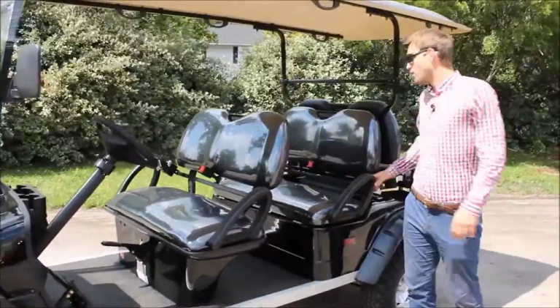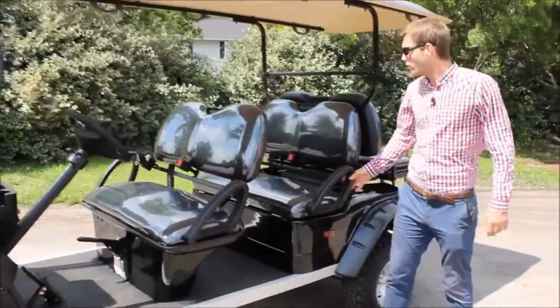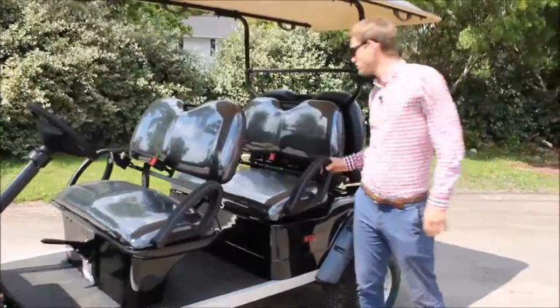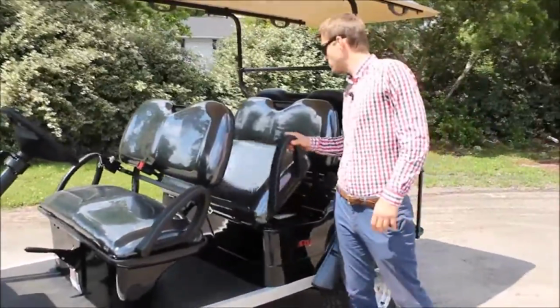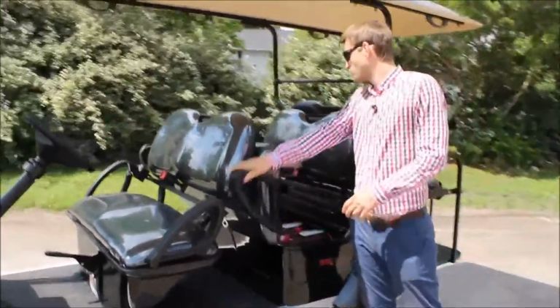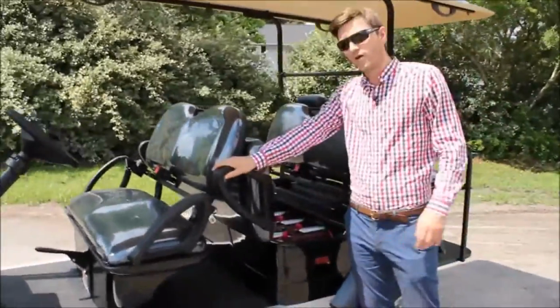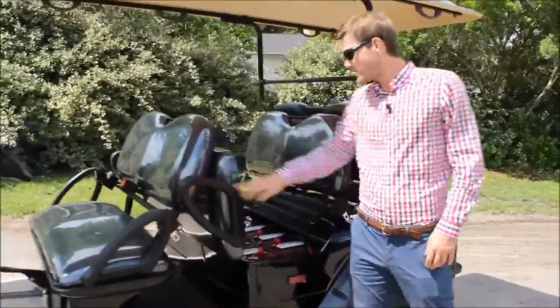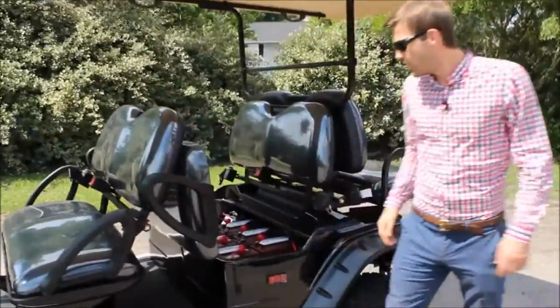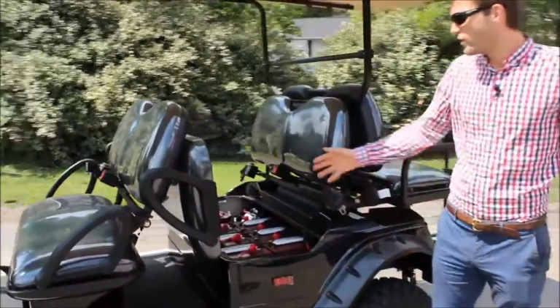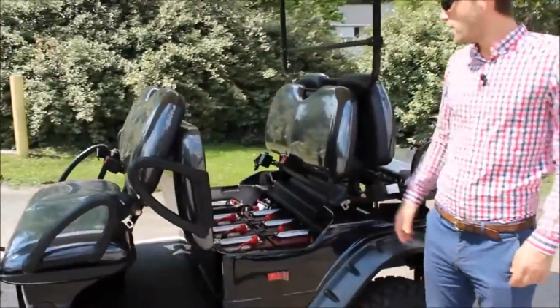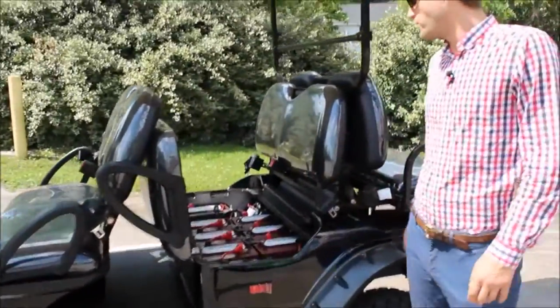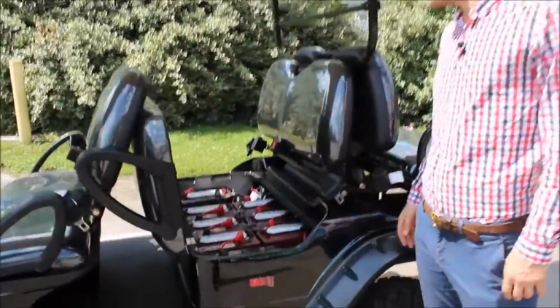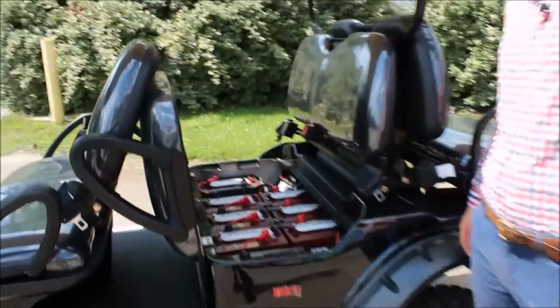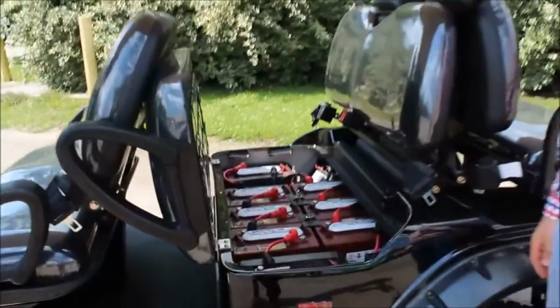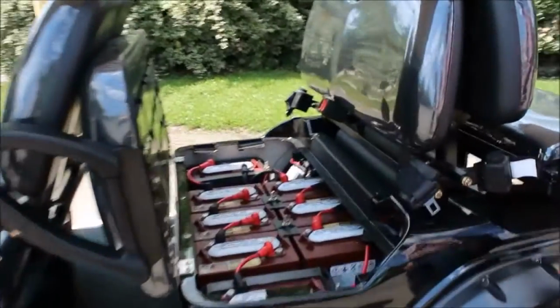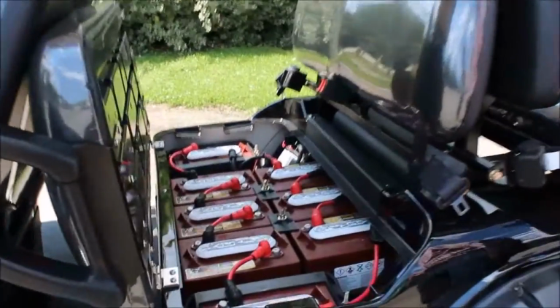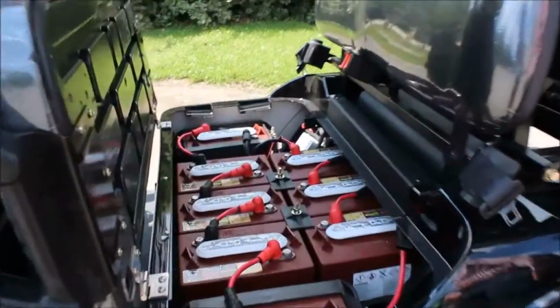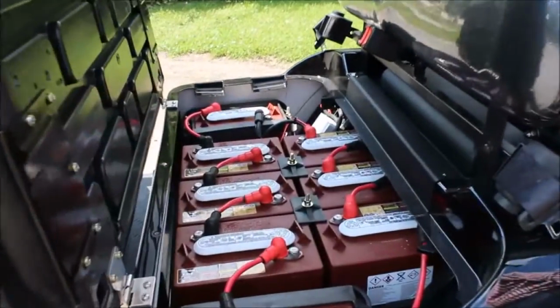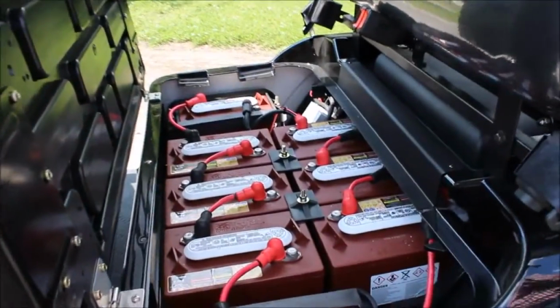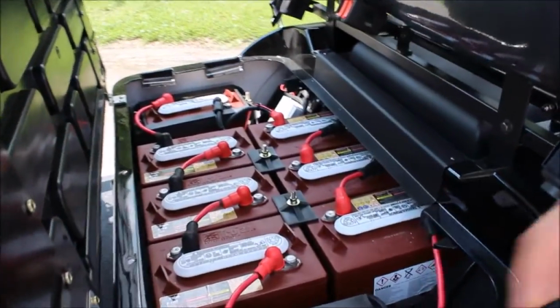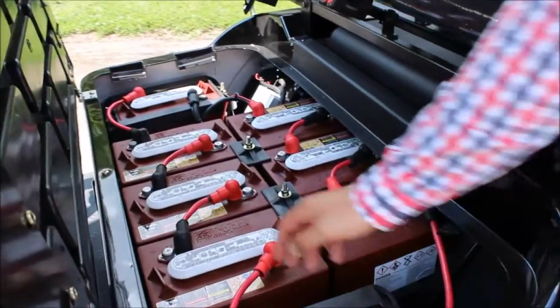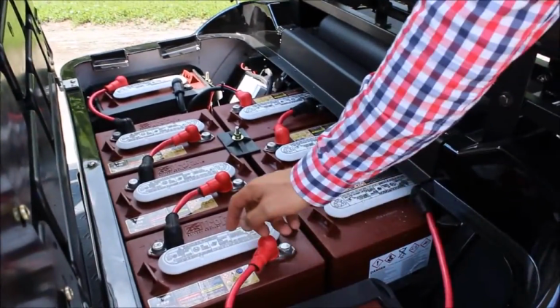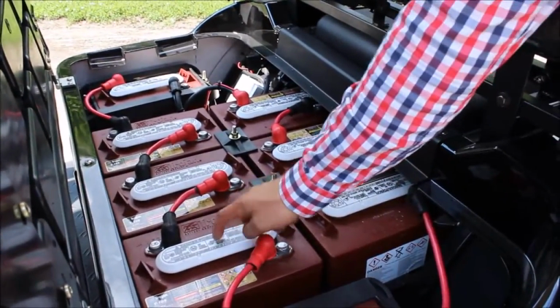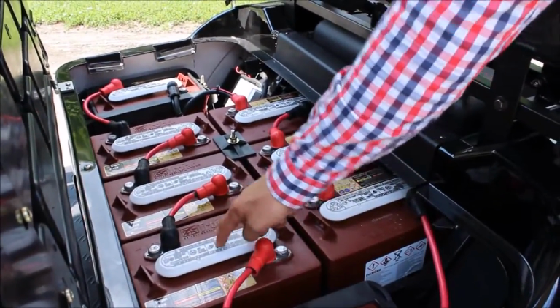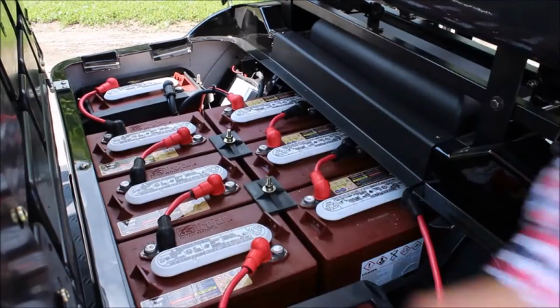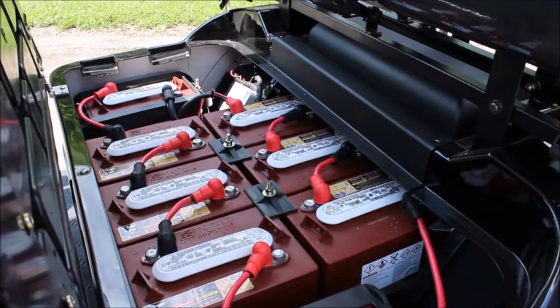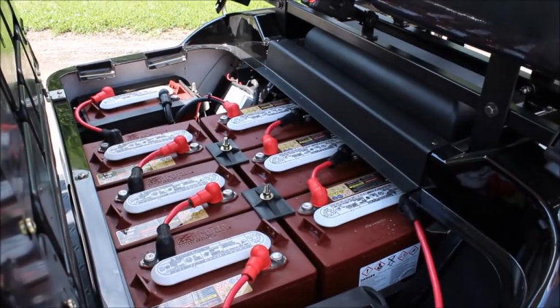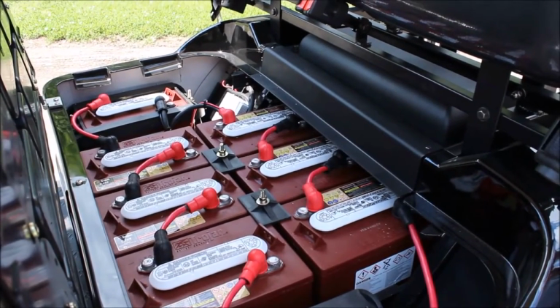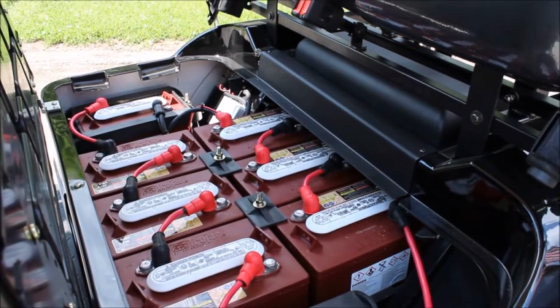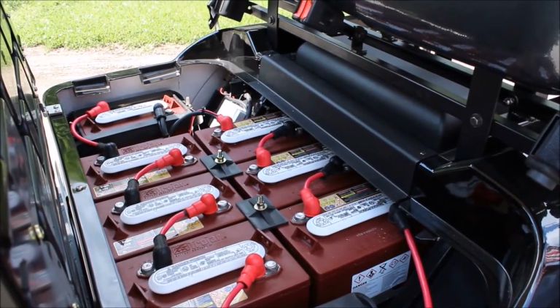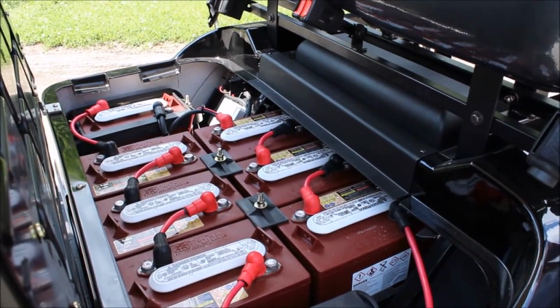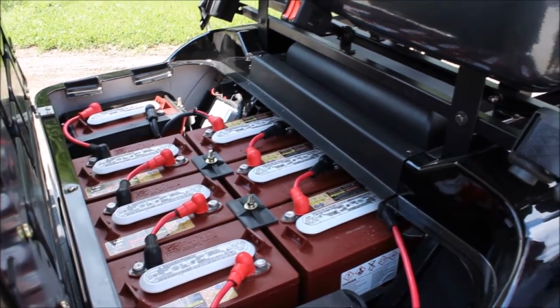Behind the rear seats, which are also blacked out, we've got those upgraded Trojan batteries — some of the highest quality batteries on the market. Very simple to maintain: once a month, just pop one of those covers off, fill with distilled water, and you're all set.